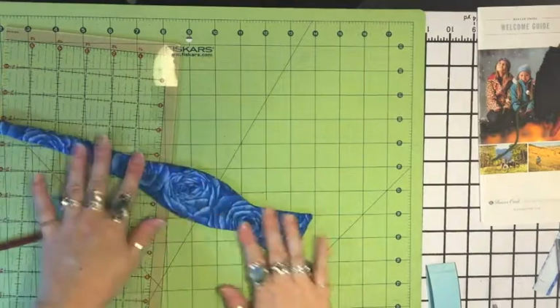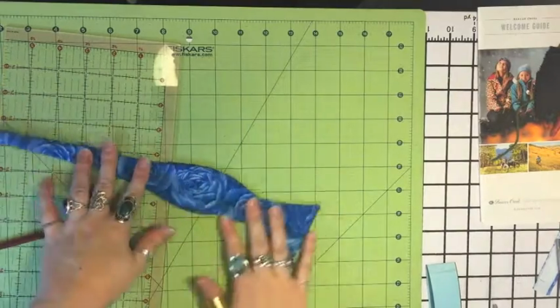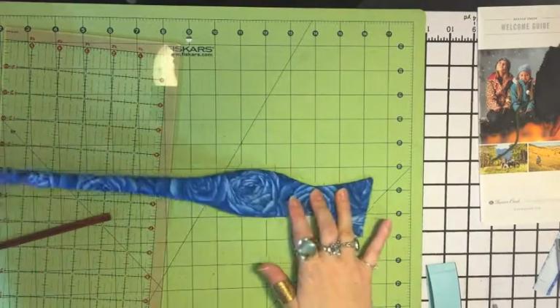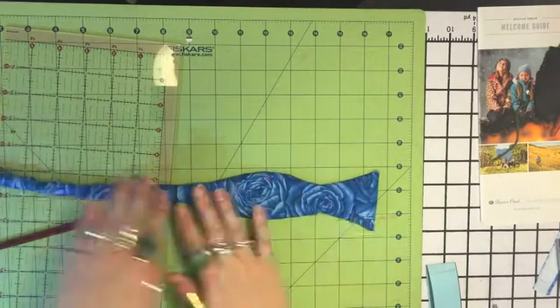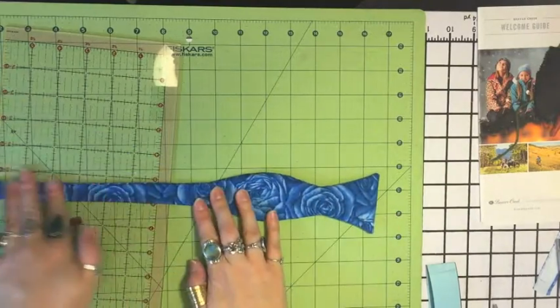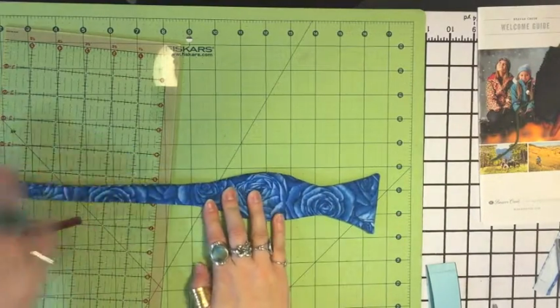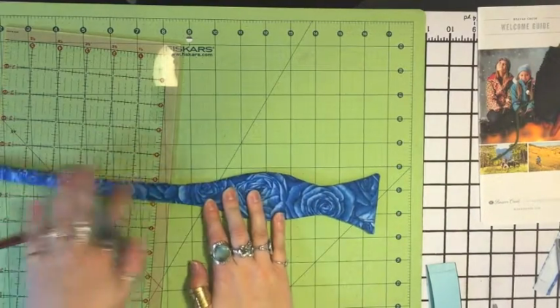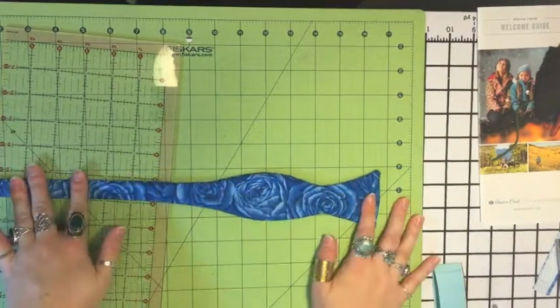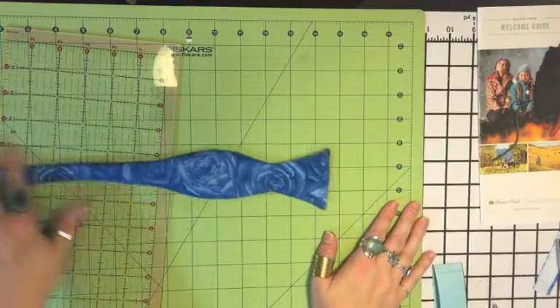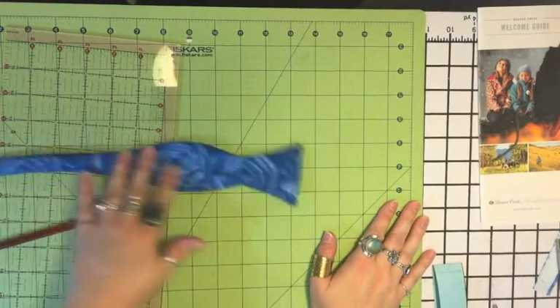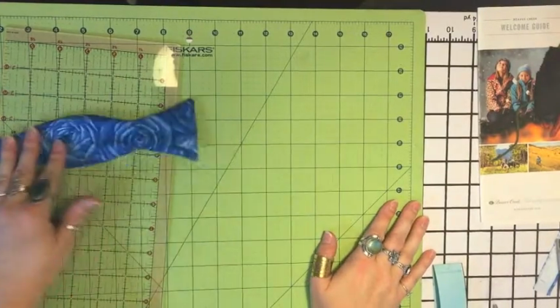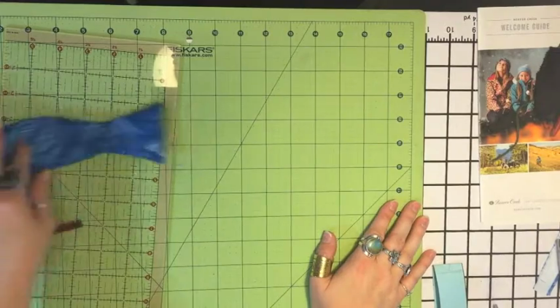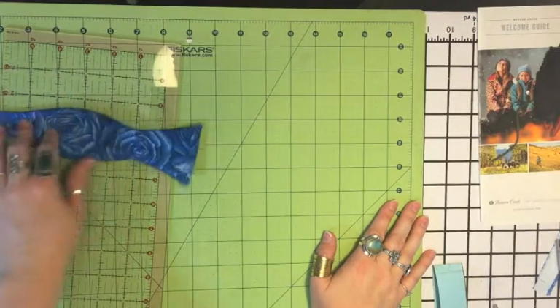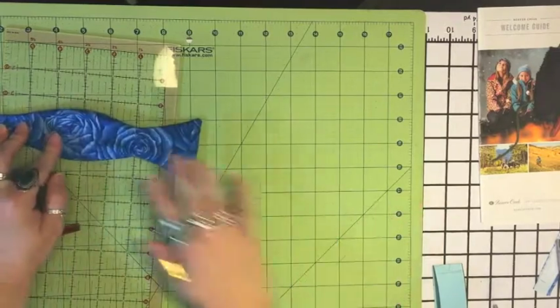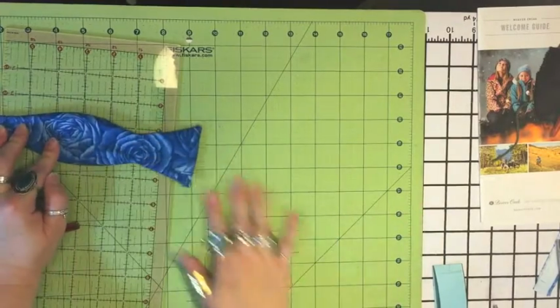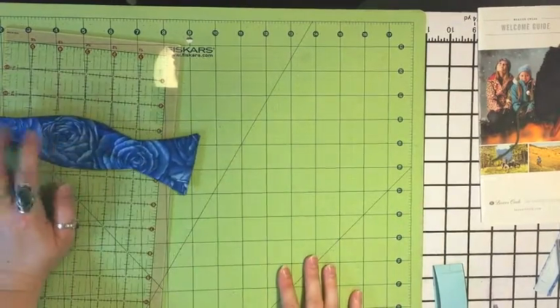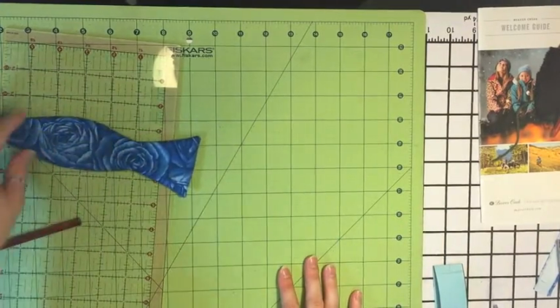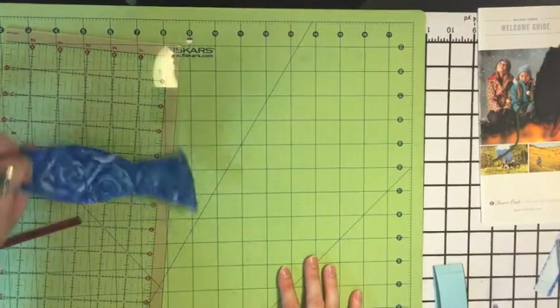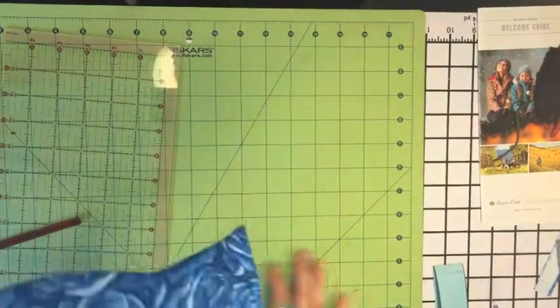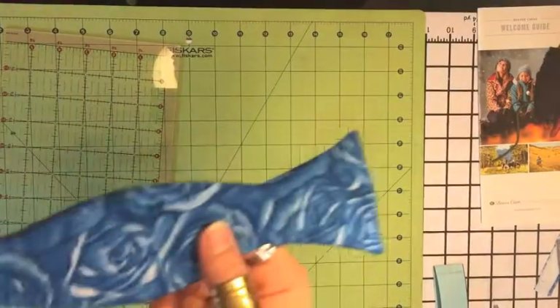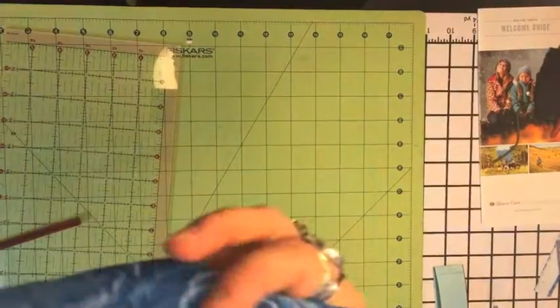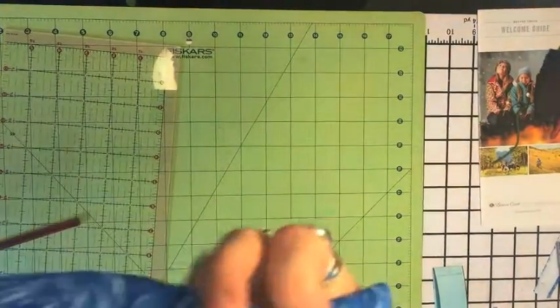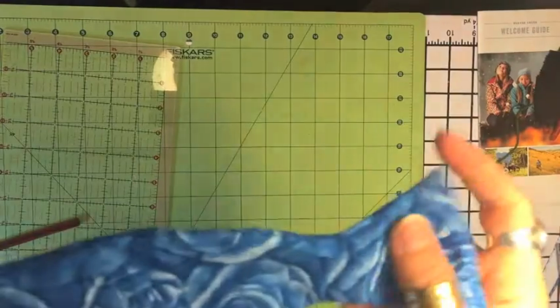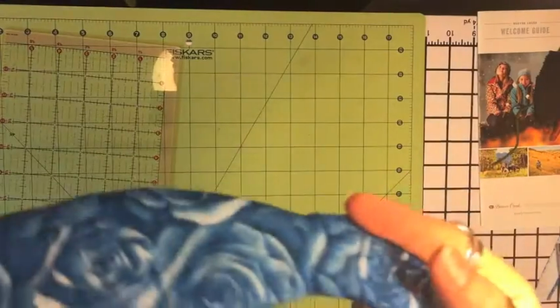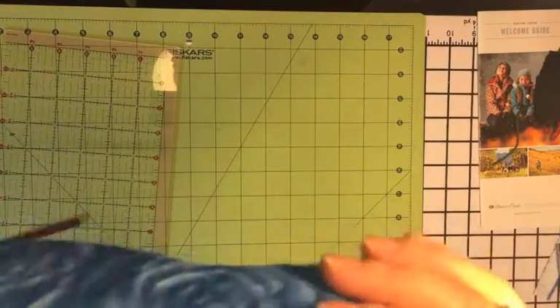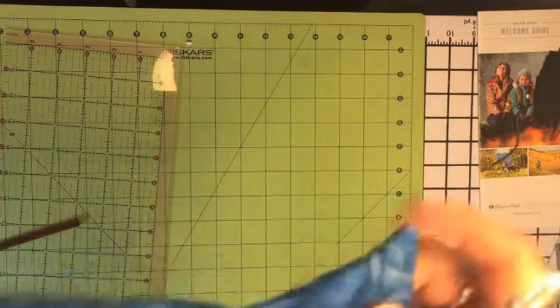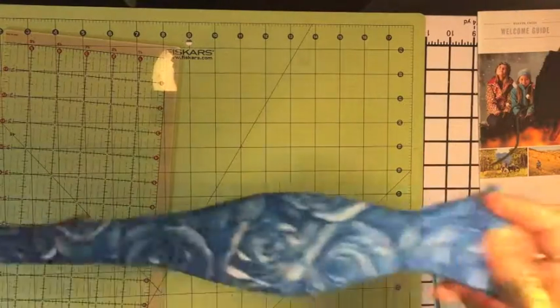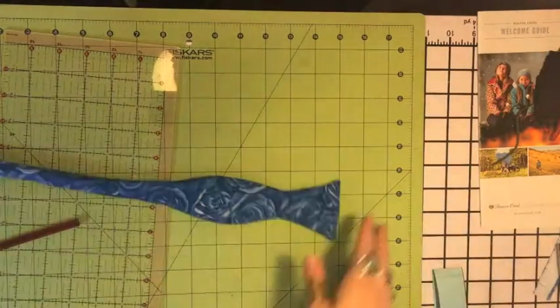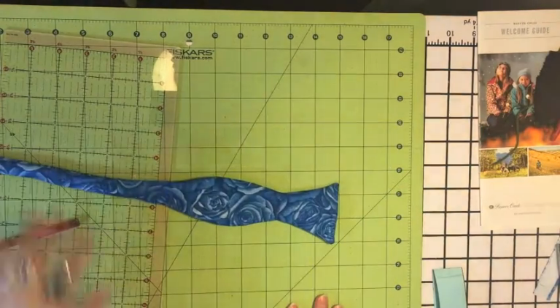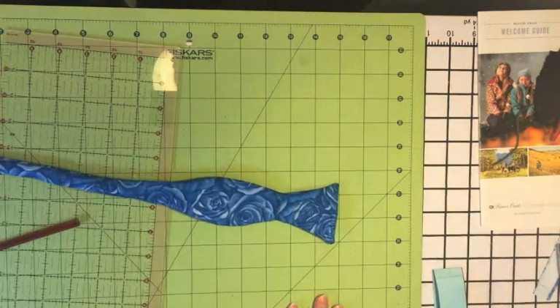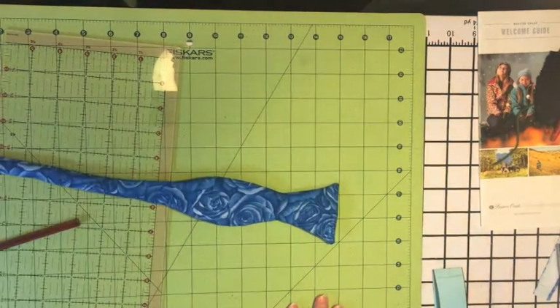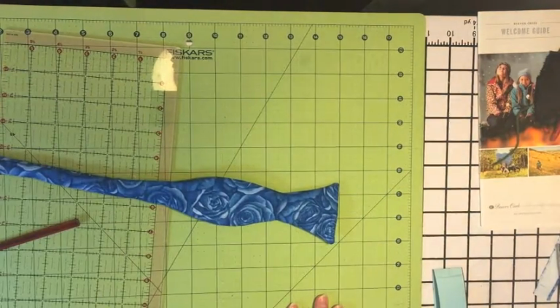That is almost looking like the bow tie we want. But it's still pretty wrinkly and pretty poofy, so I'll meet you at the ironing board.